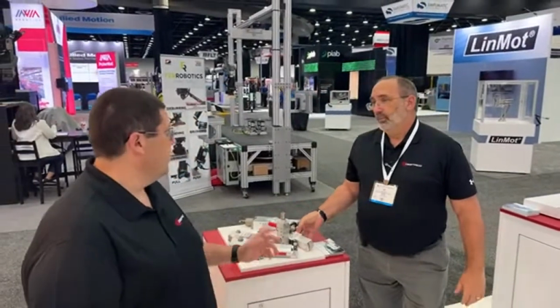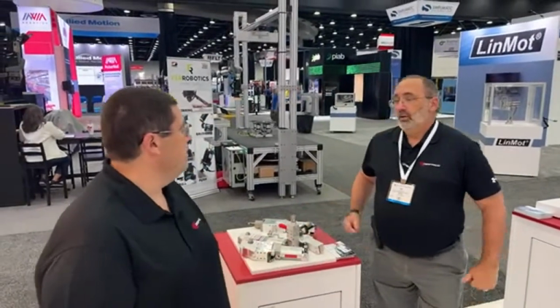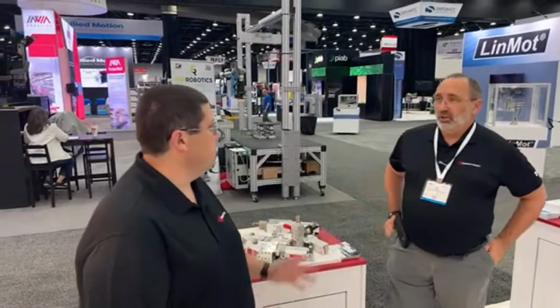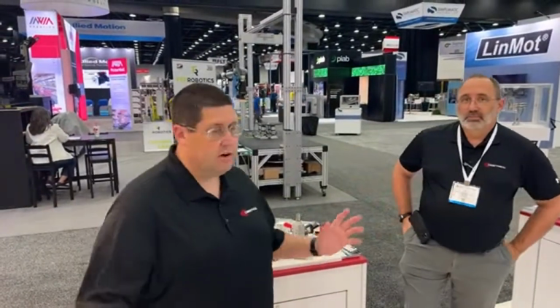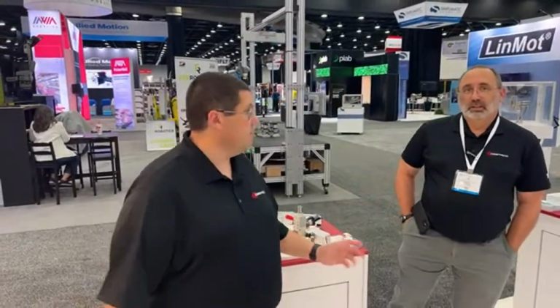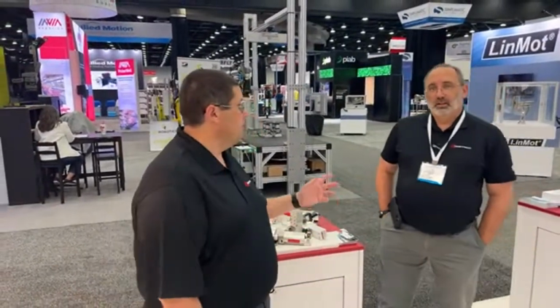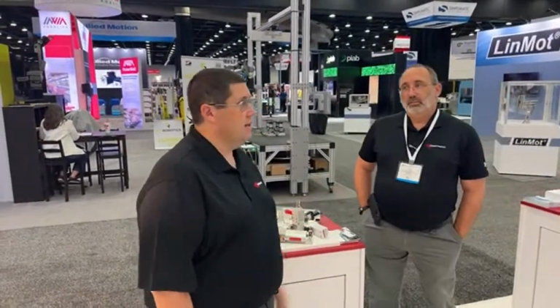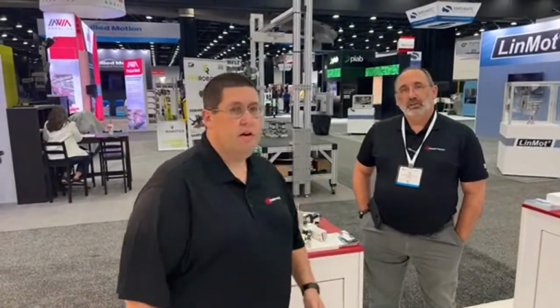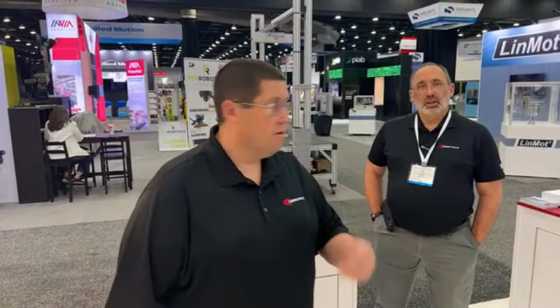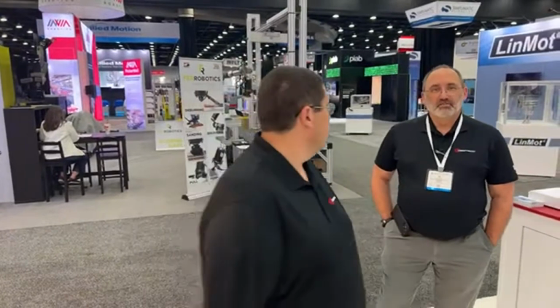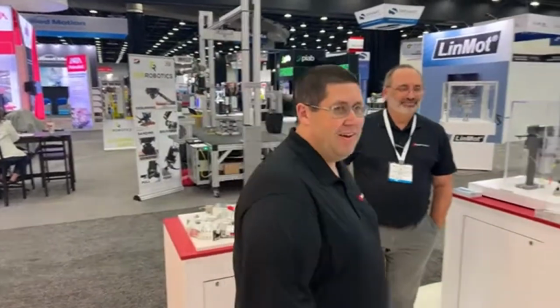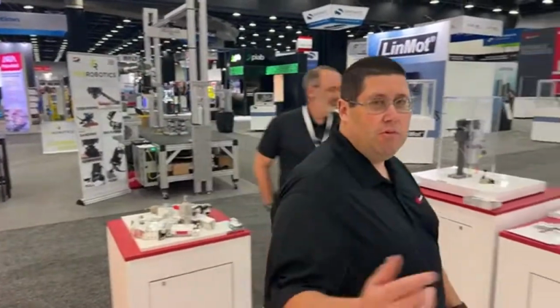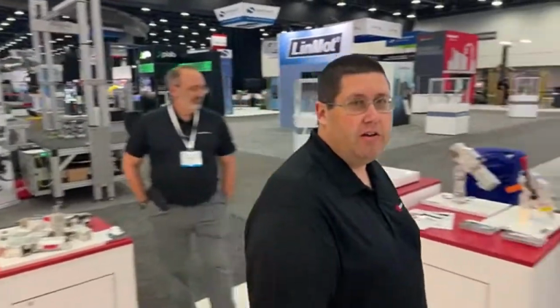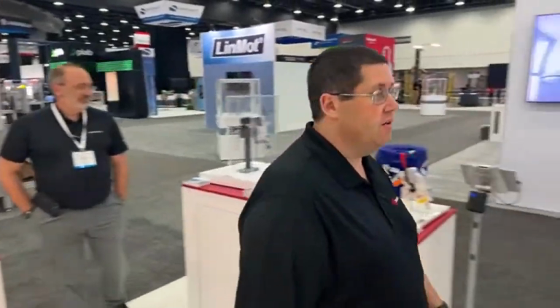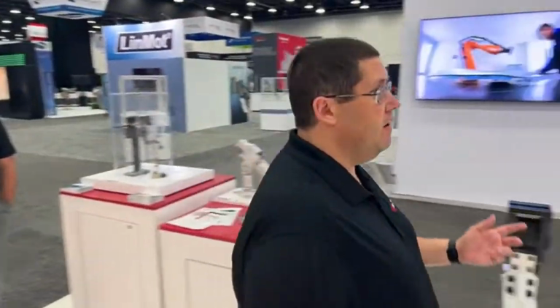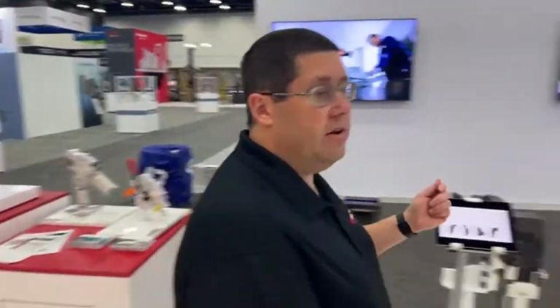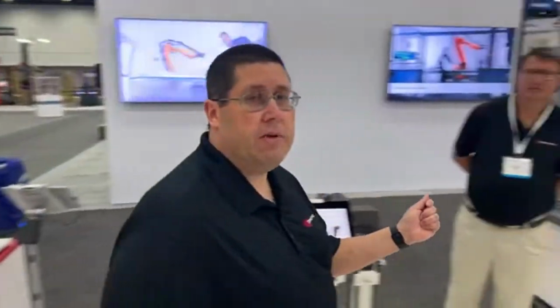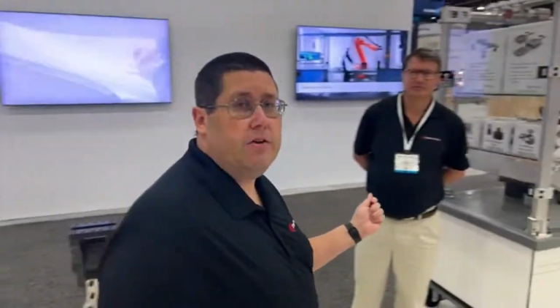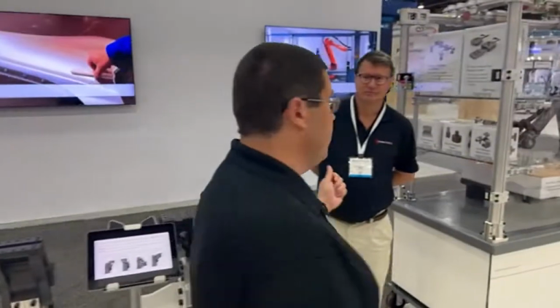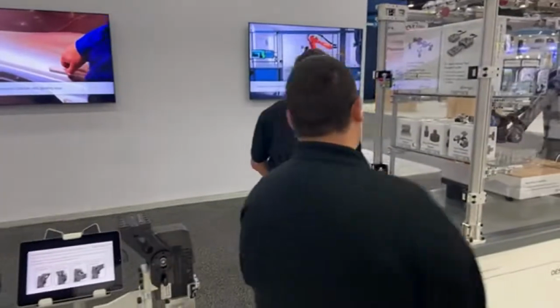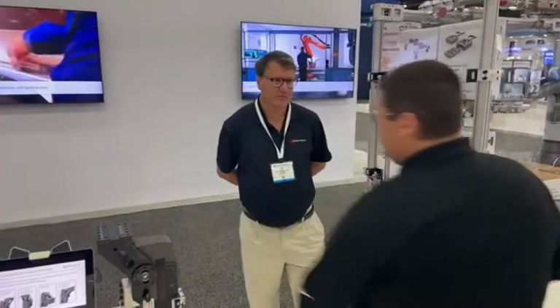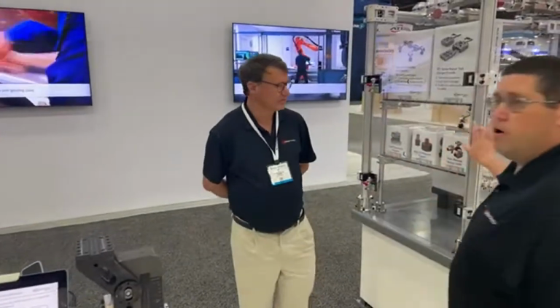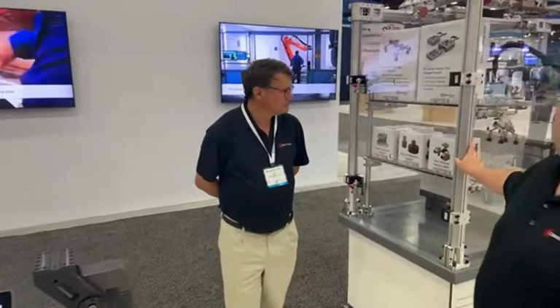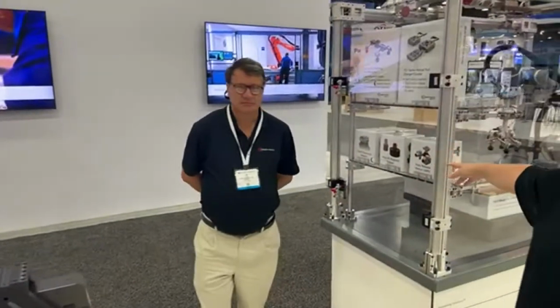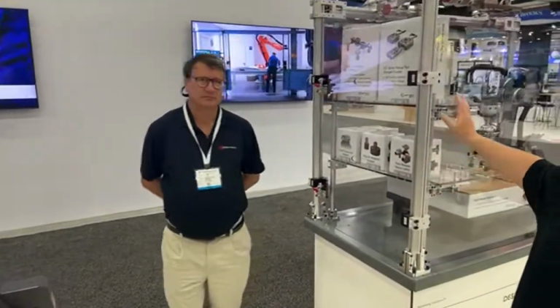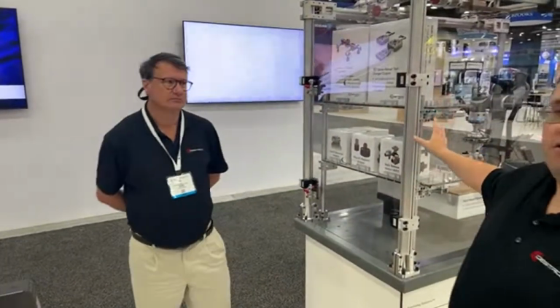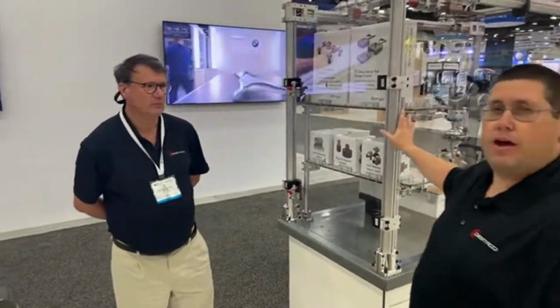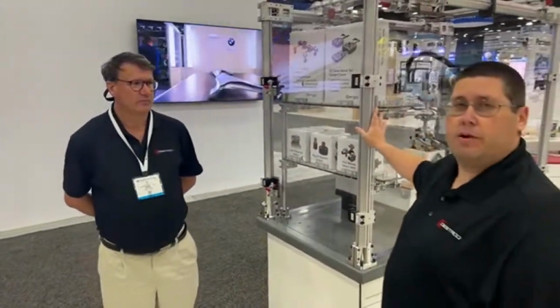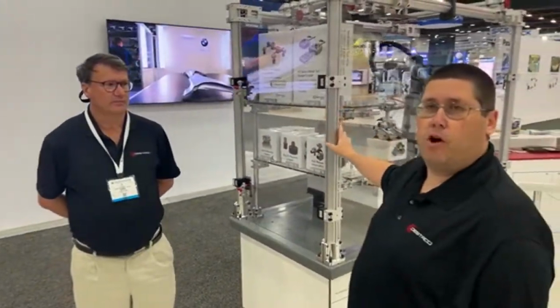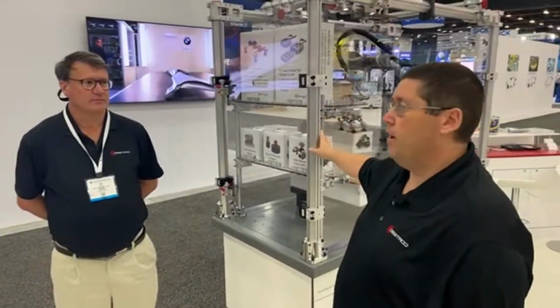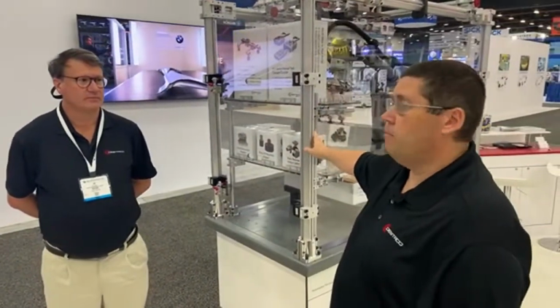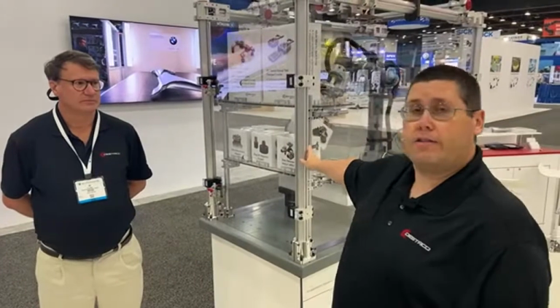Thank you, Tom. We're going to move over here and talk to Jim Gary, who is our engineering manager for gripper products. We're going to go over our Cobots and the new technology and new products that we're bringing out for our Cobot products today.